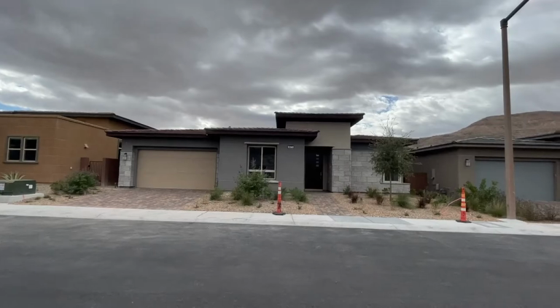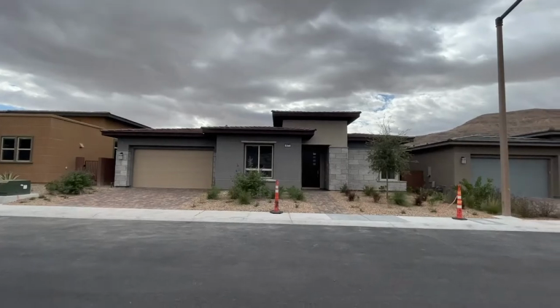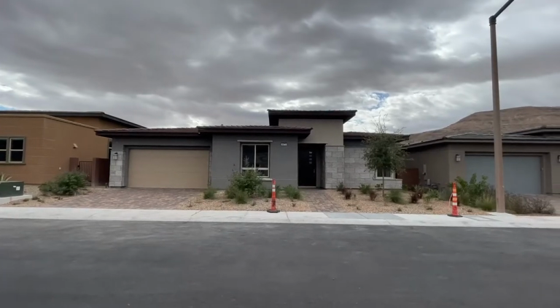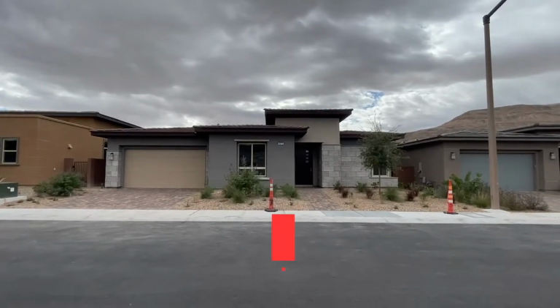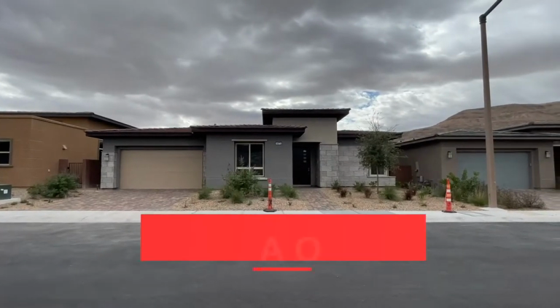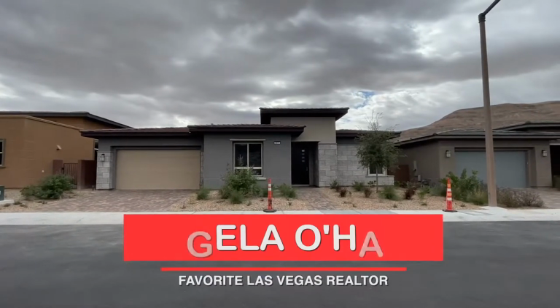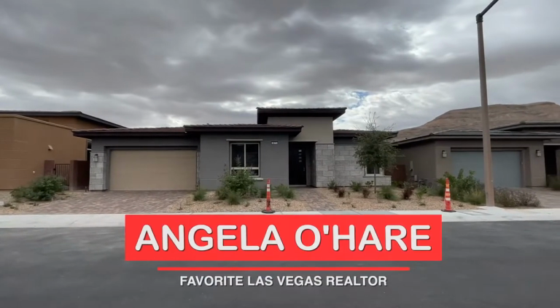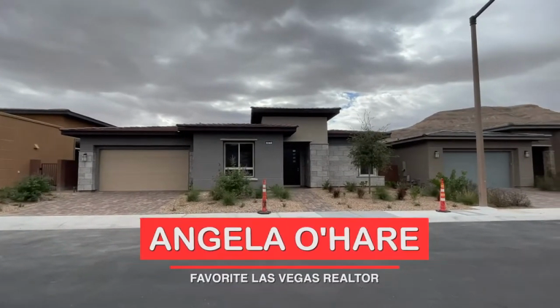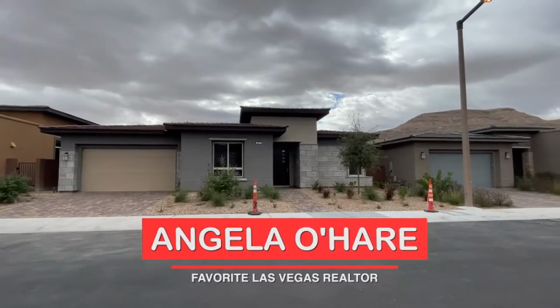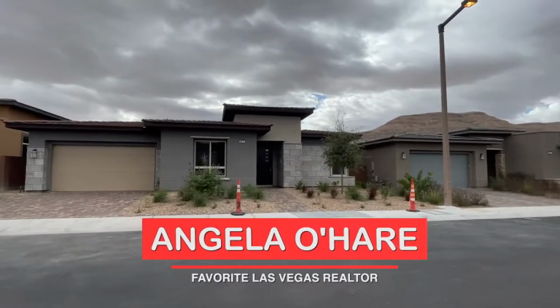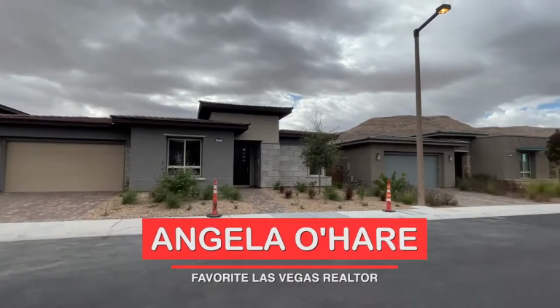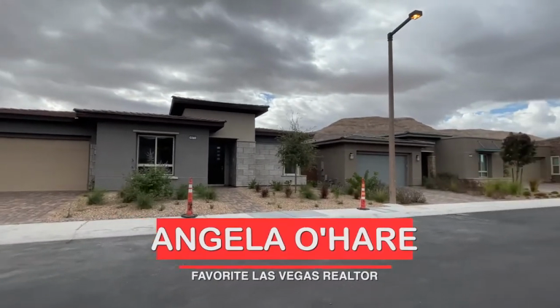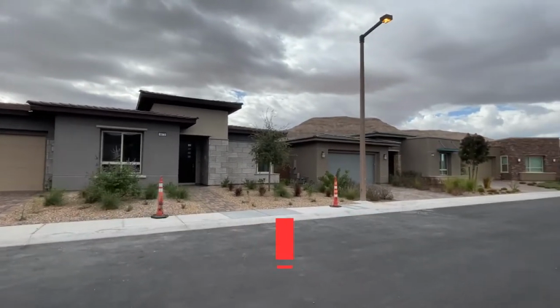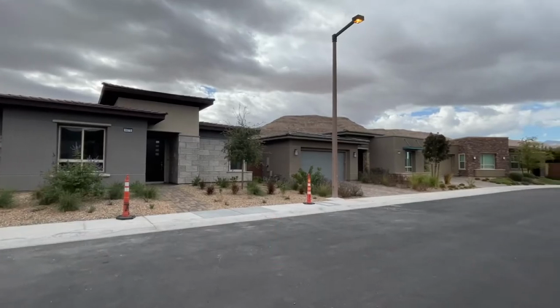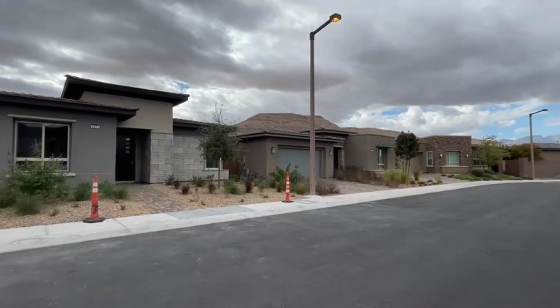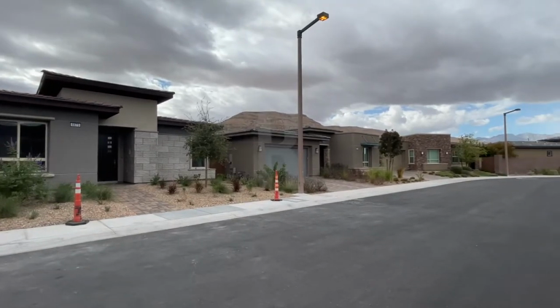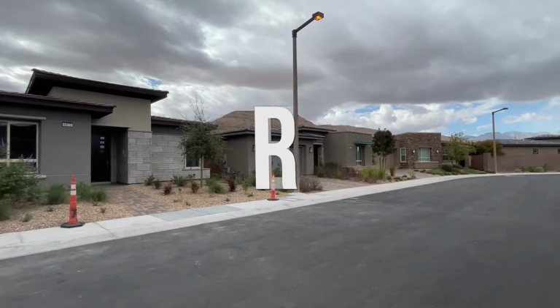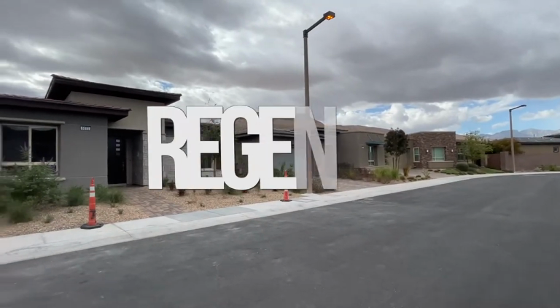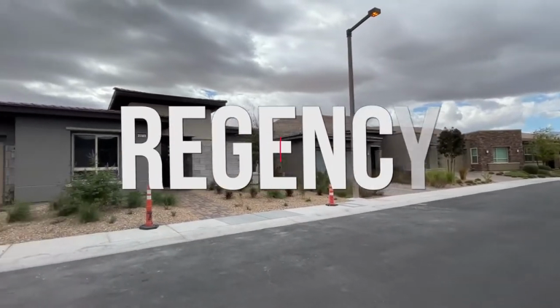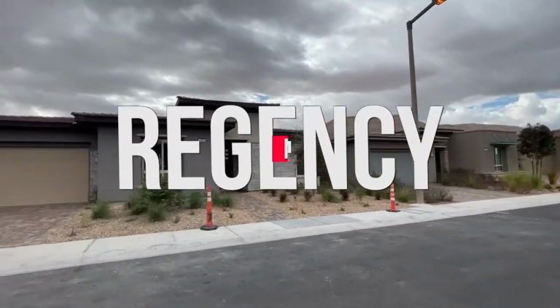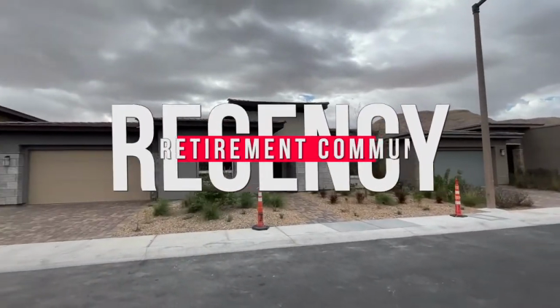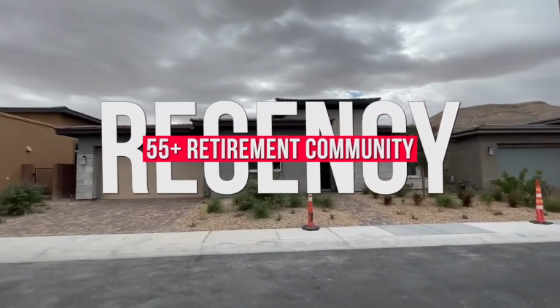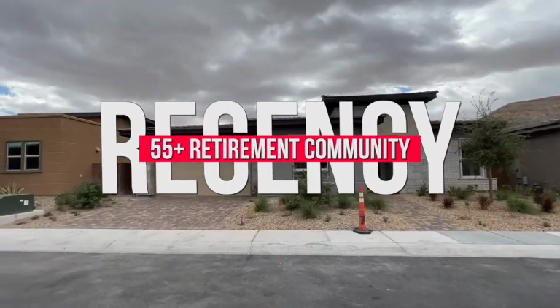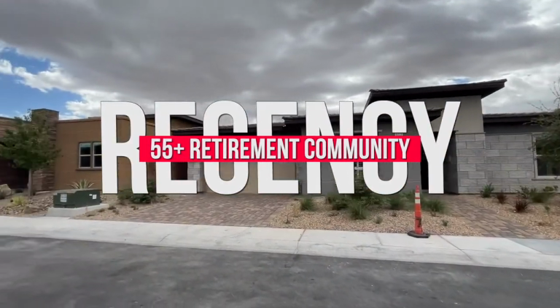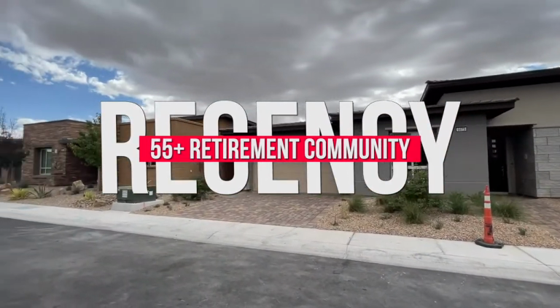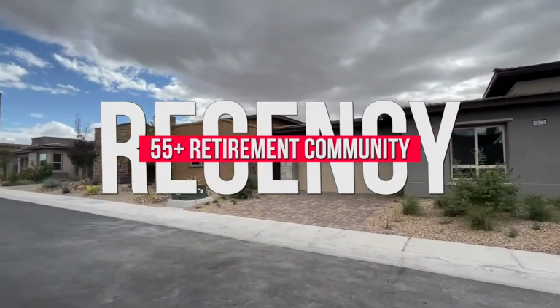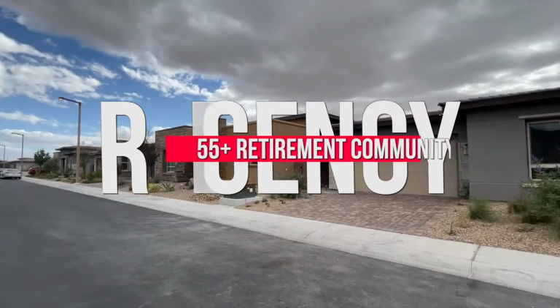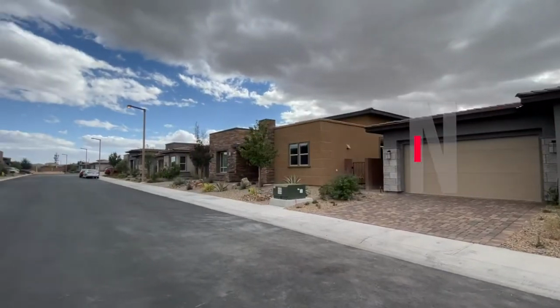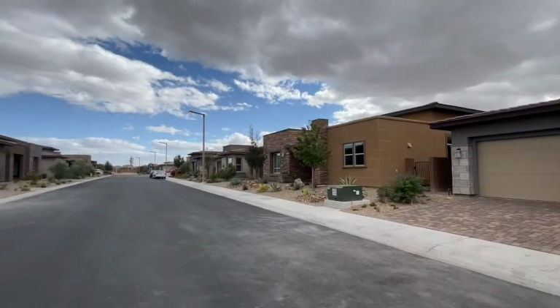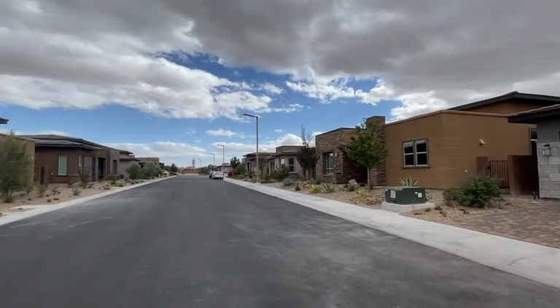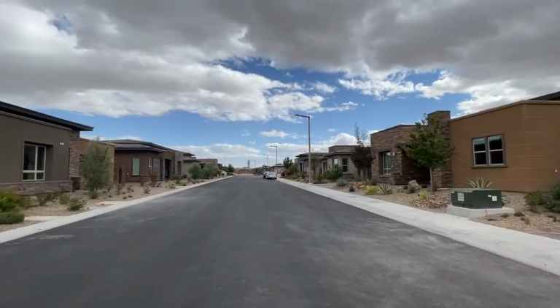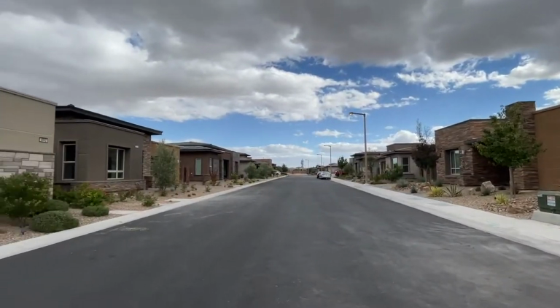Hey, hey everyone! Angela O'Hare here, your favorite Las Vegas realtor, and today I'm over at Regency at Summerlin, a 55 plus retirement community. Stay tuned.